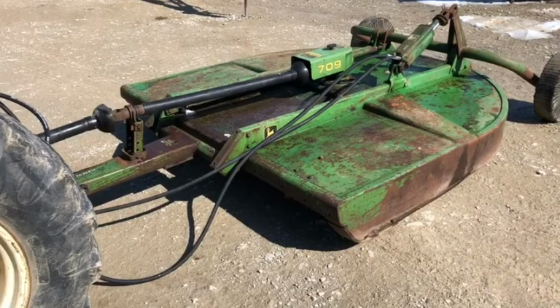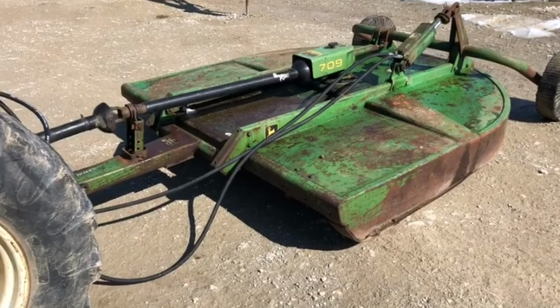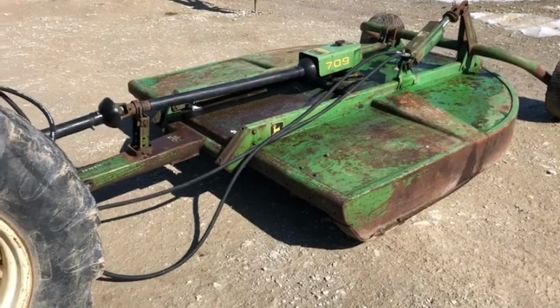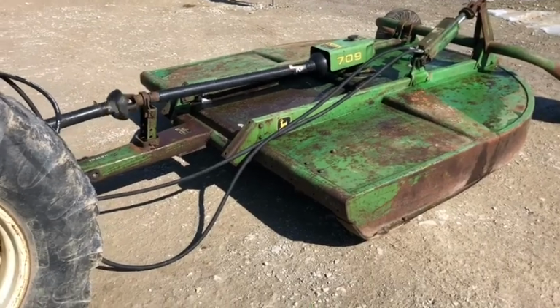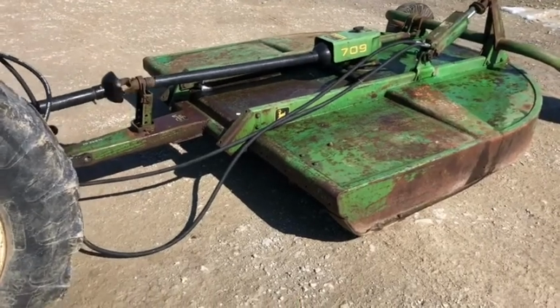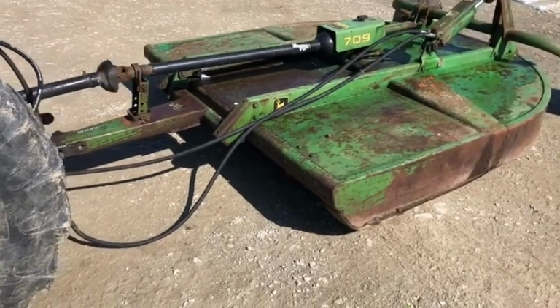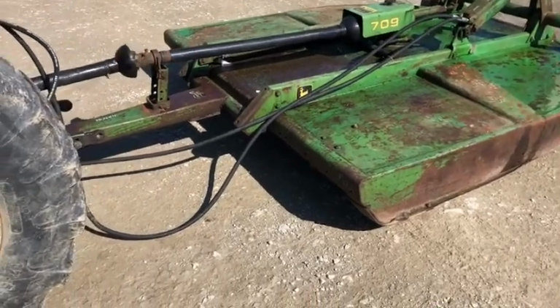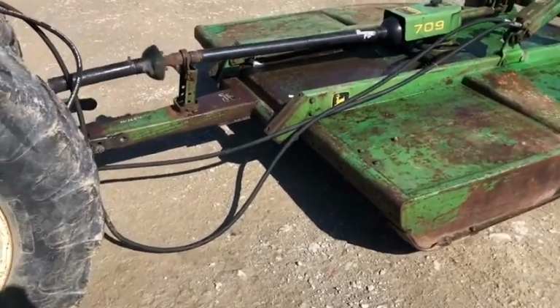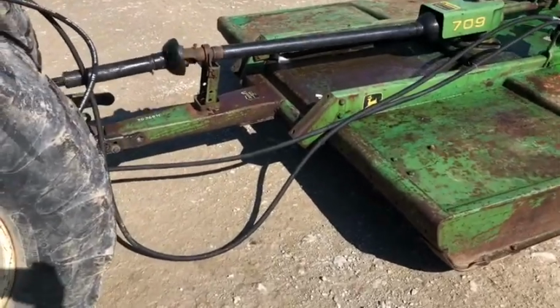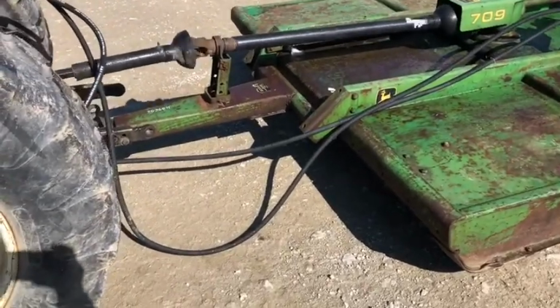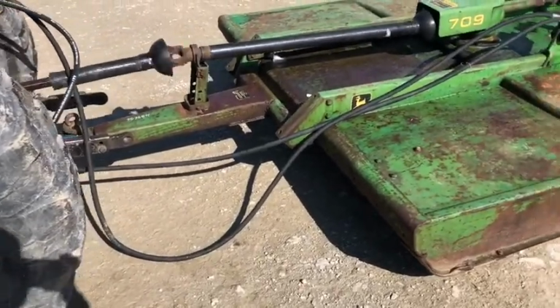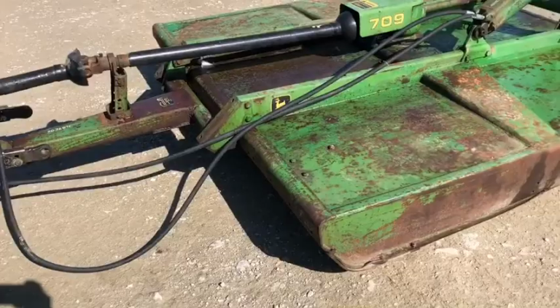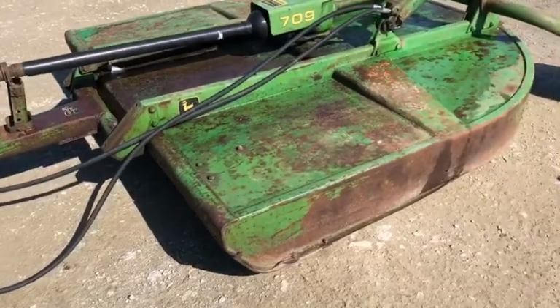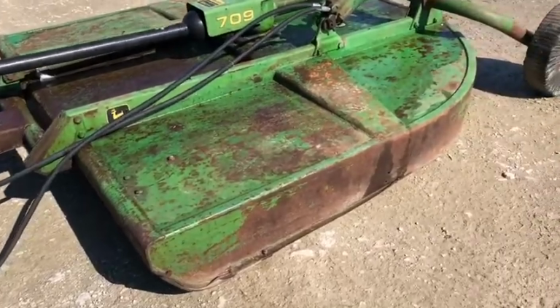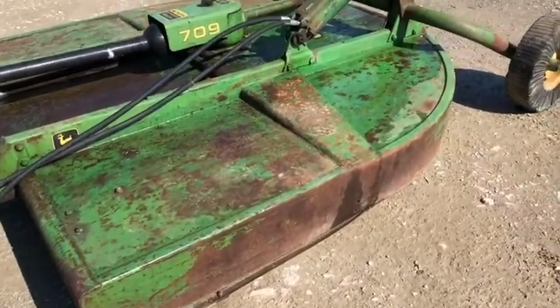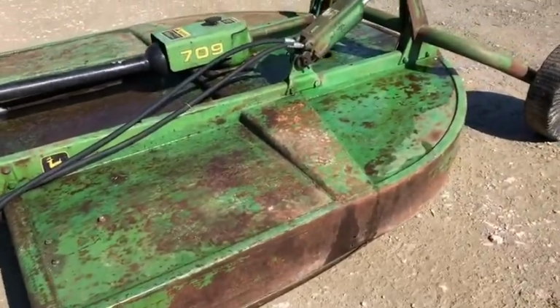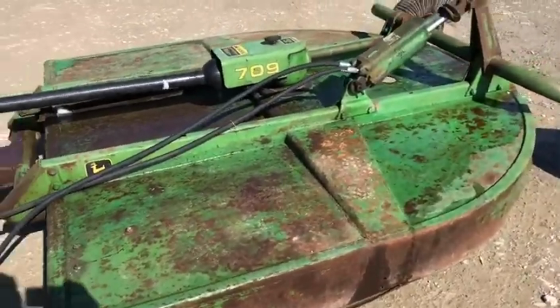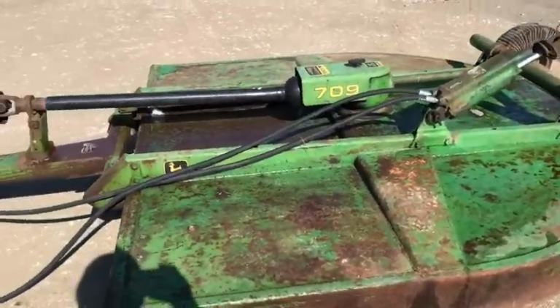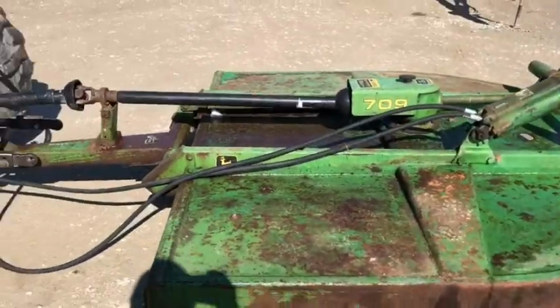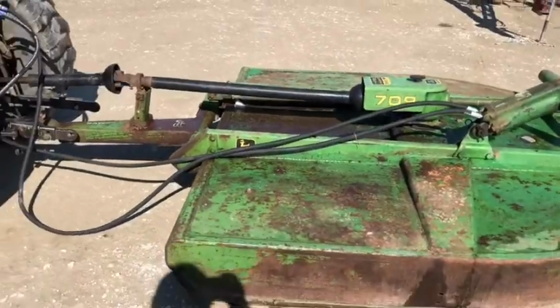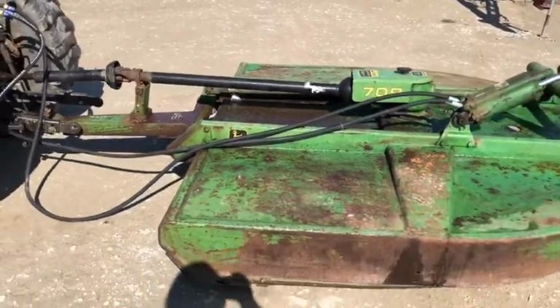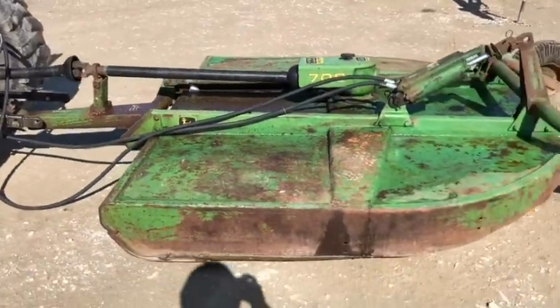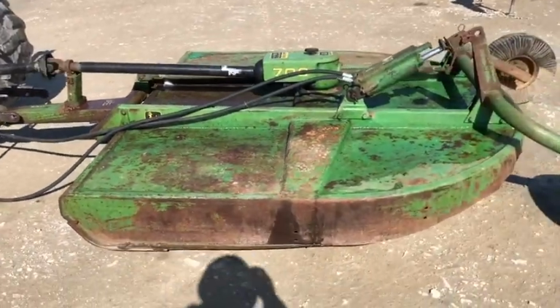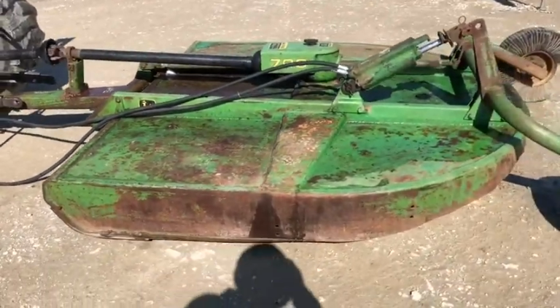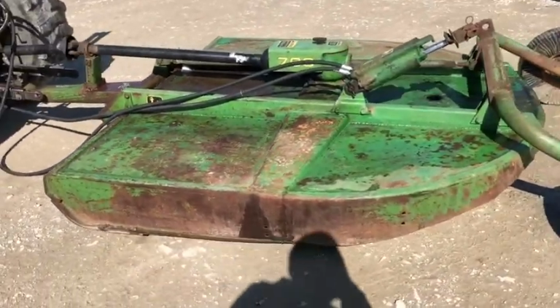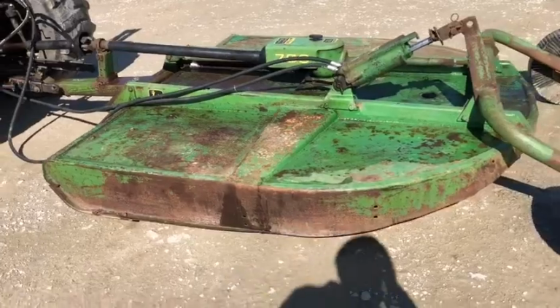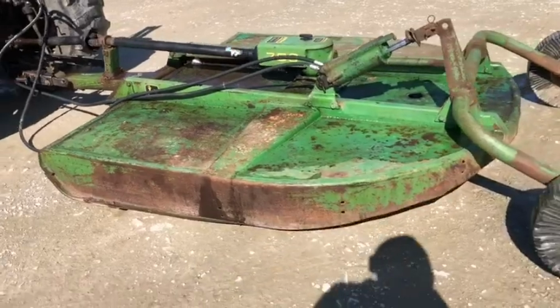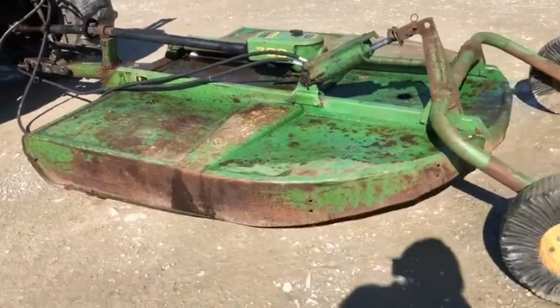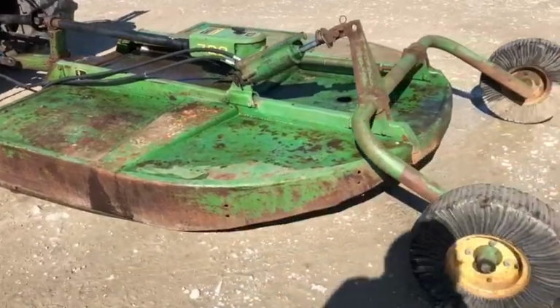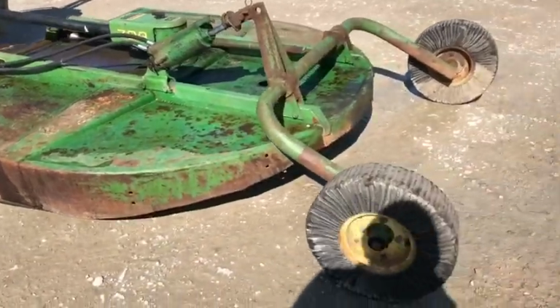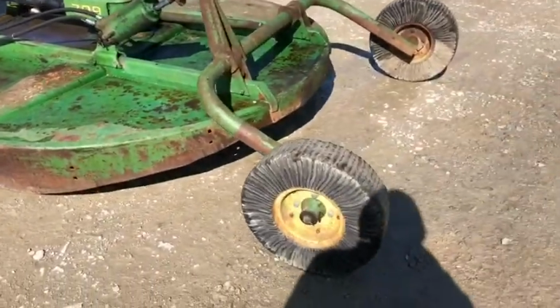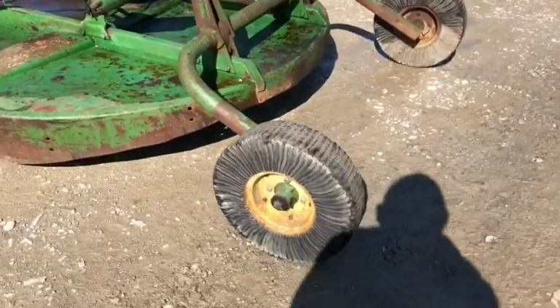Here's one of the best mowers John Deere built. It's a 709 — a pull-type version as you can tell. It's got a John Deere cylinder and we put new hoses on it, with brand new hoses going all the way forward.